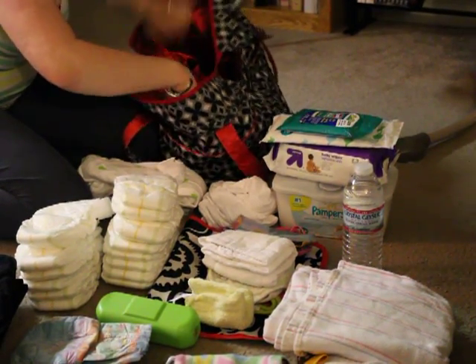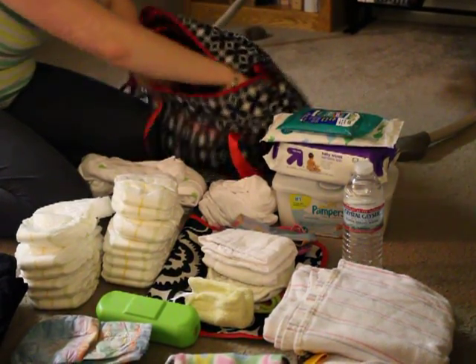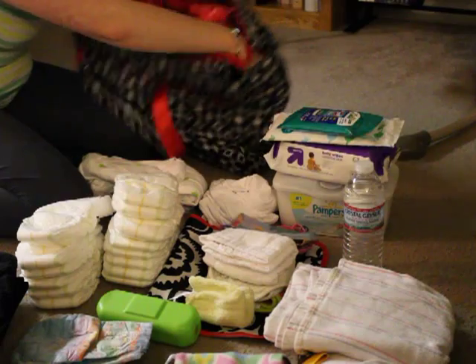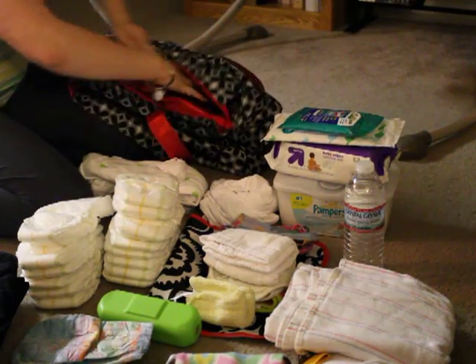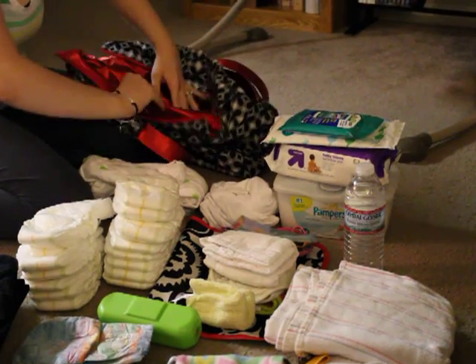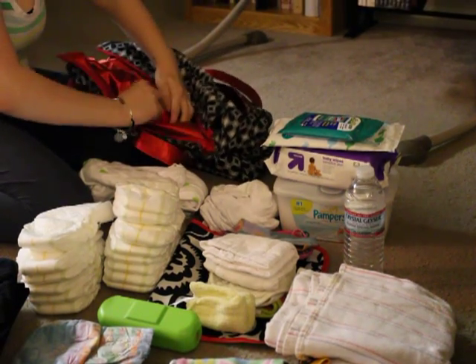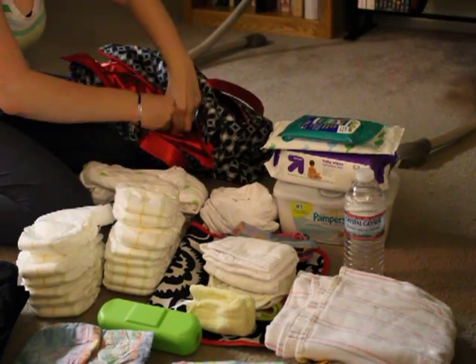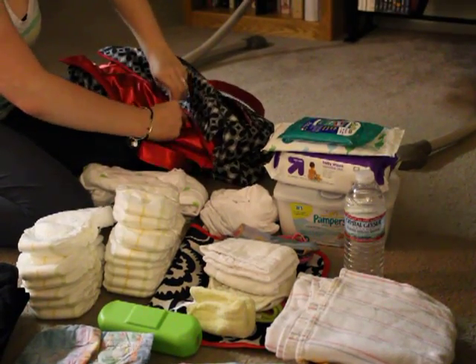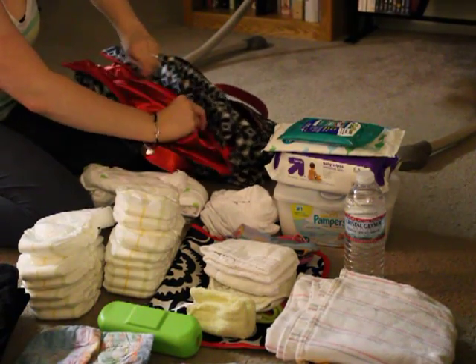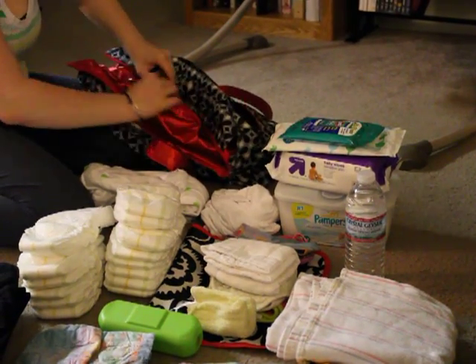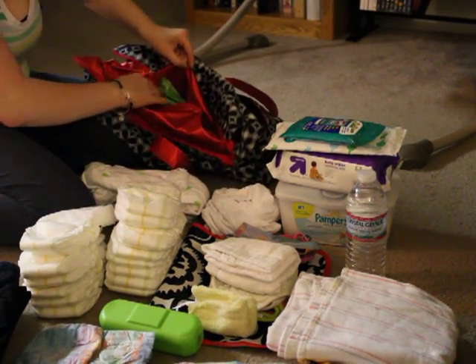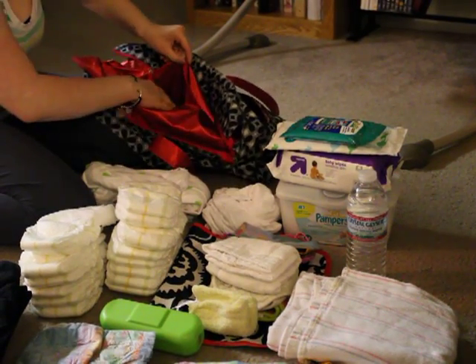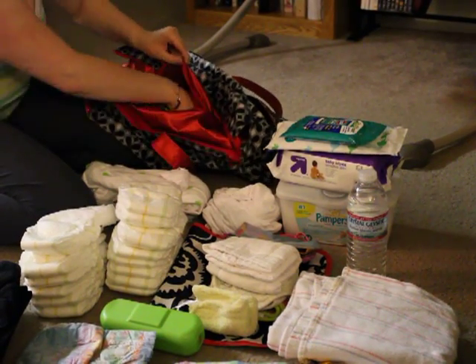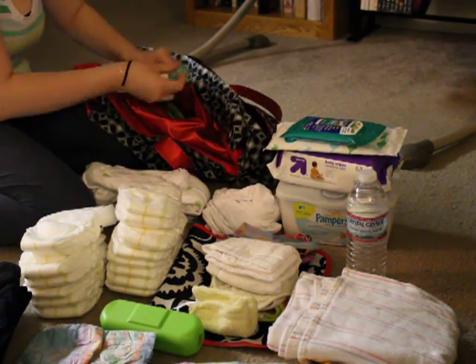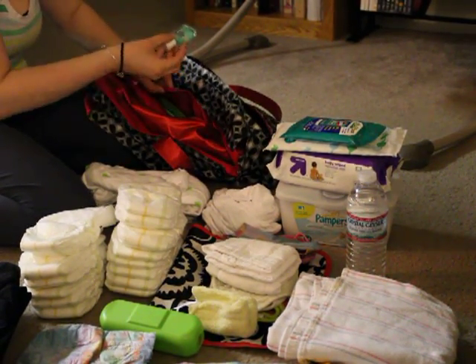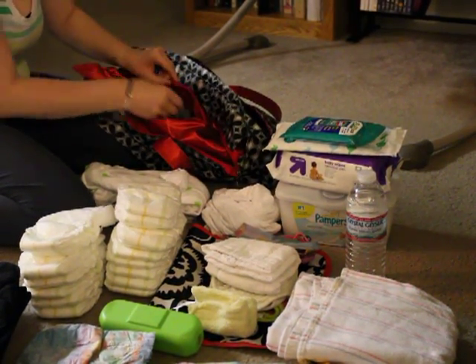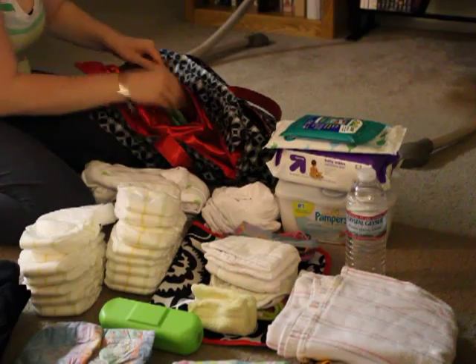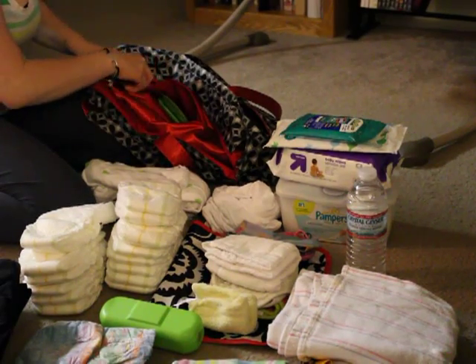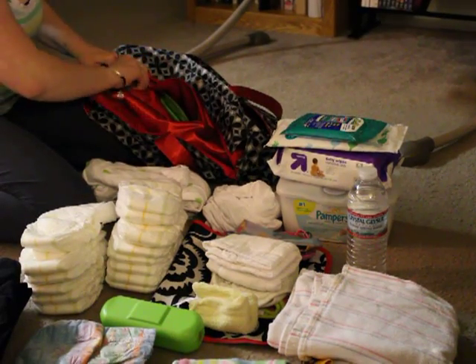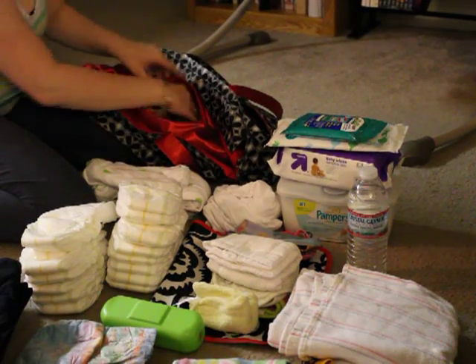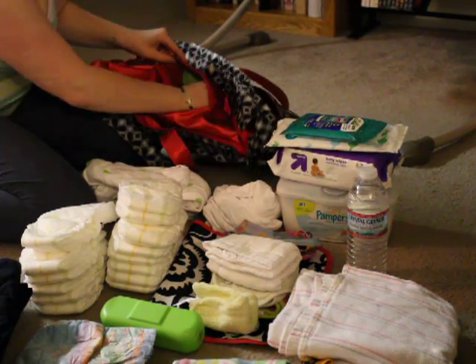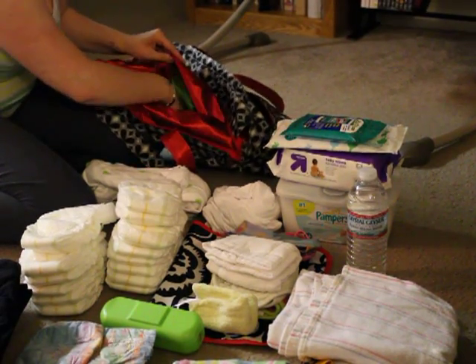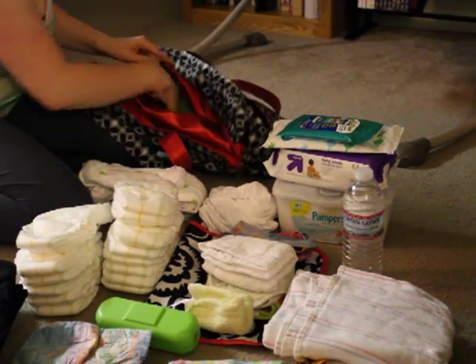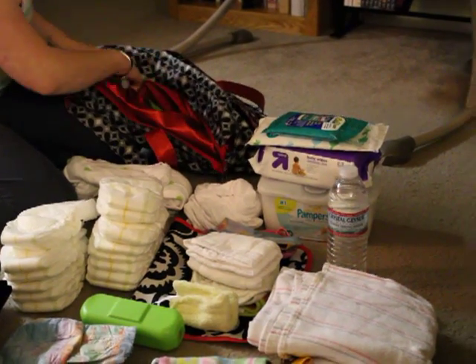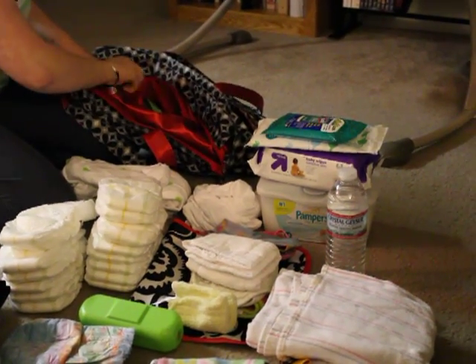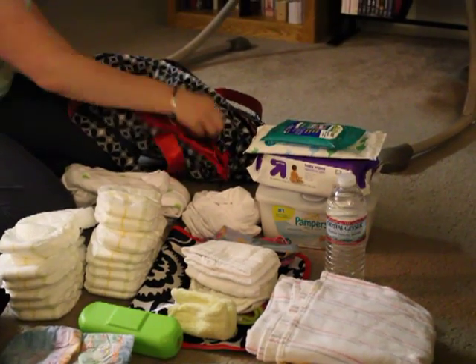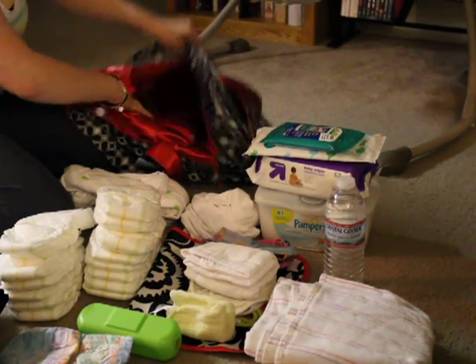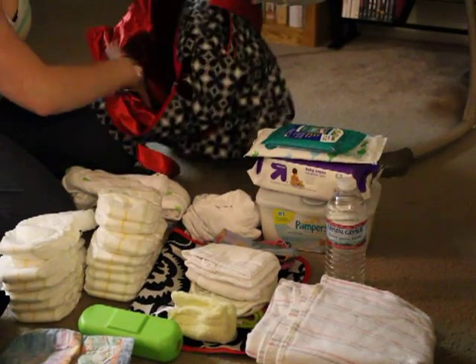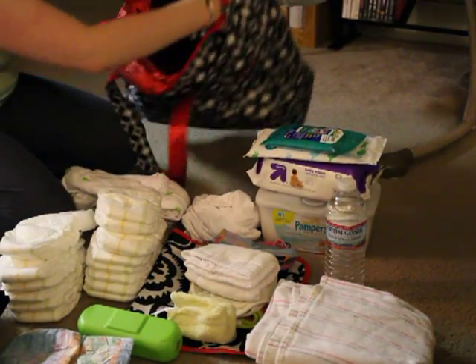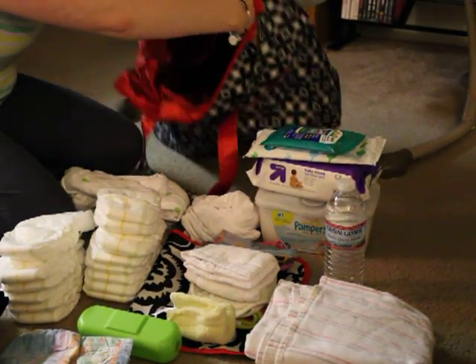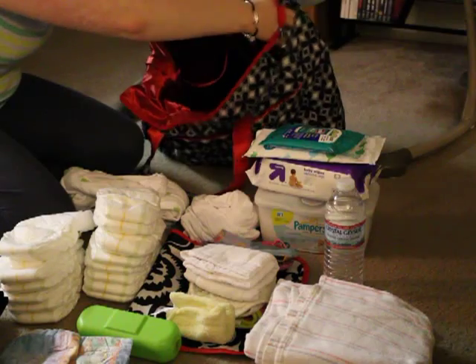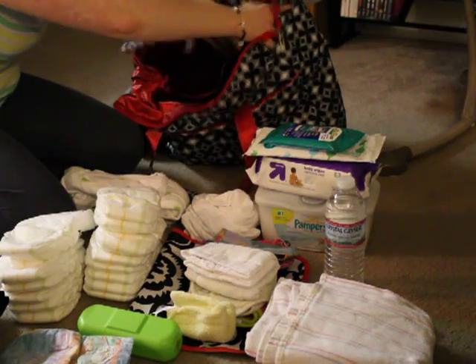I also have some feminine products on the side here with a little hand sanitizer. I think that's it — it's a pretty big bag.